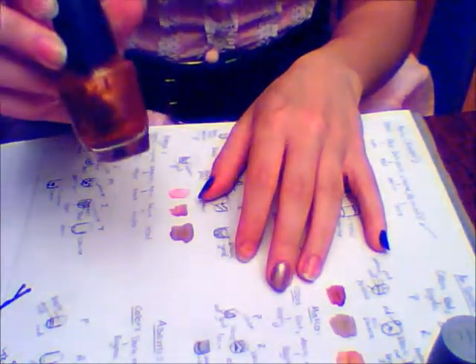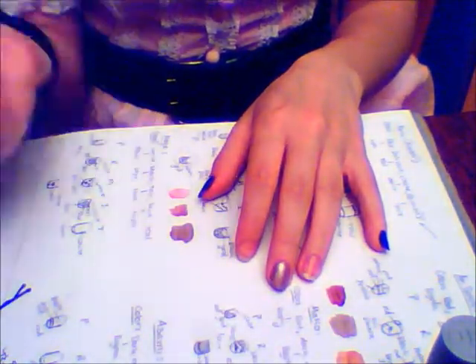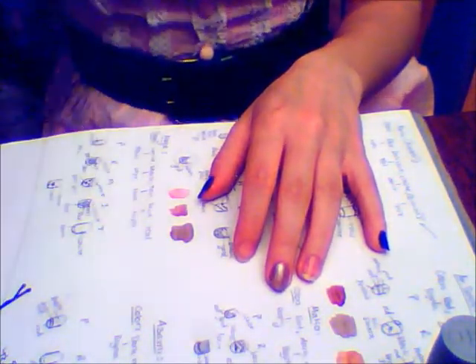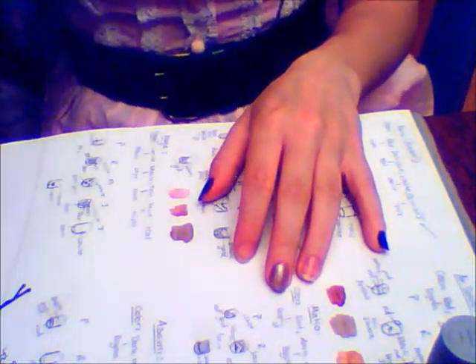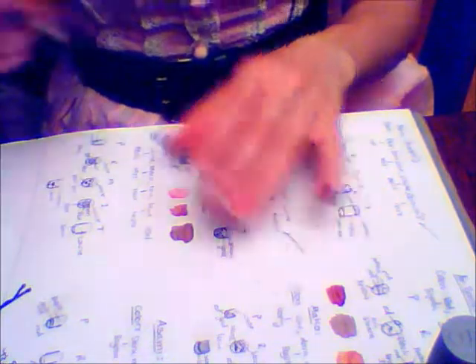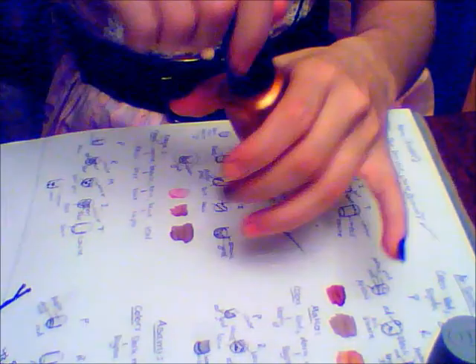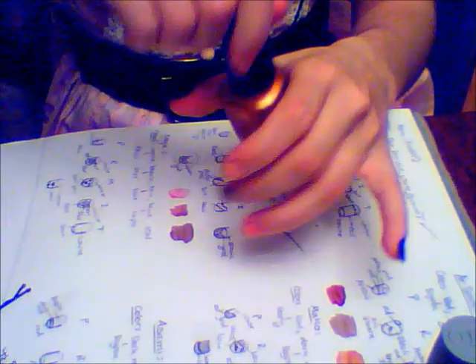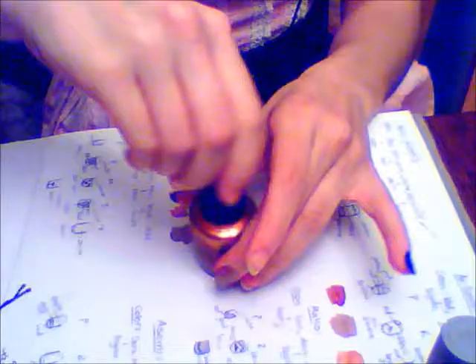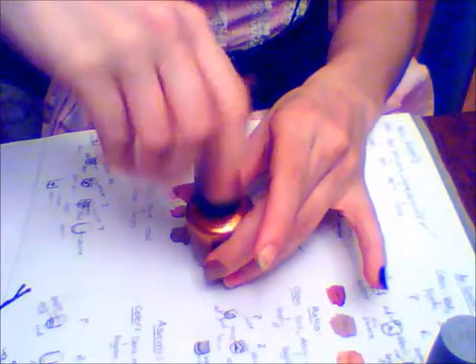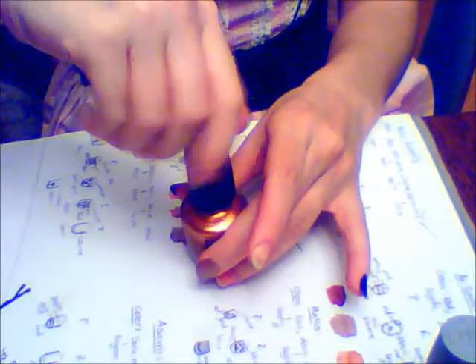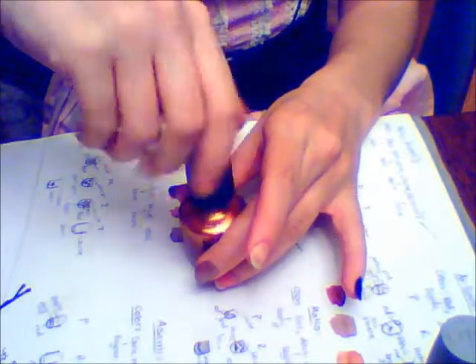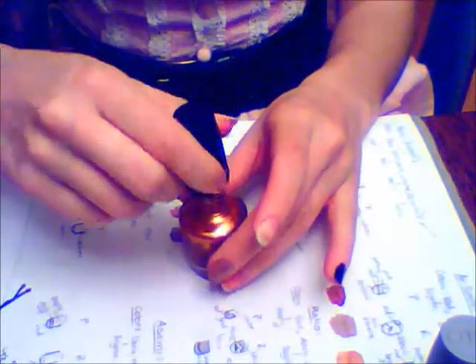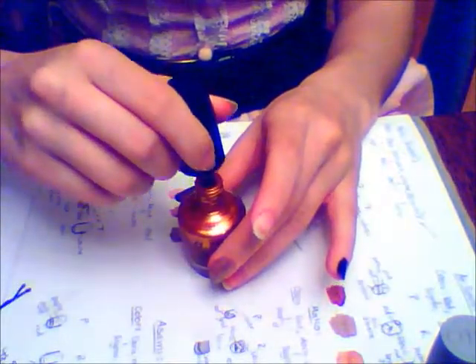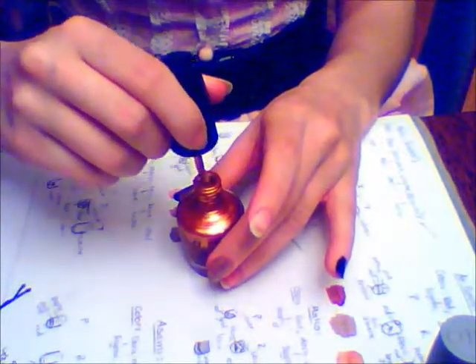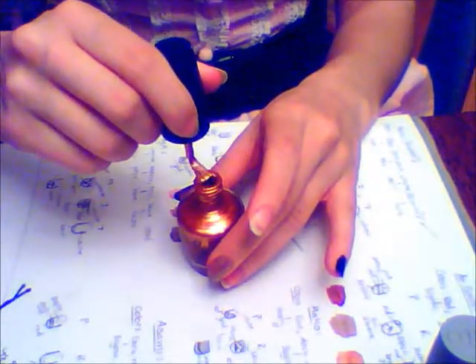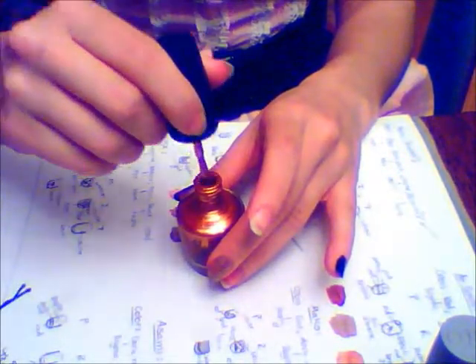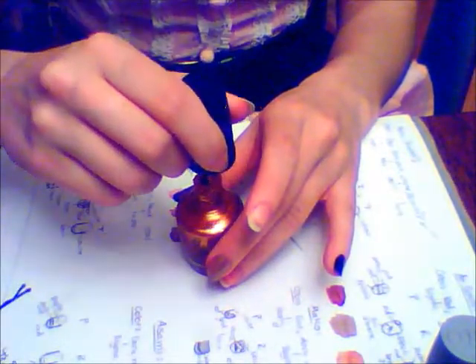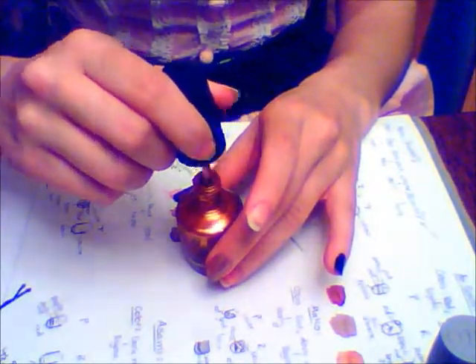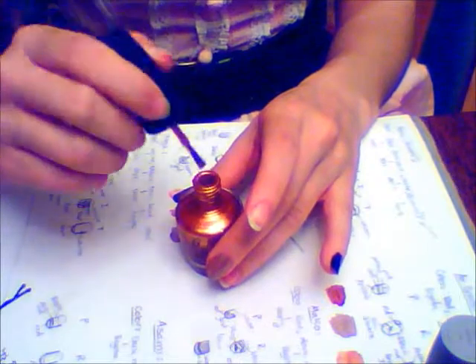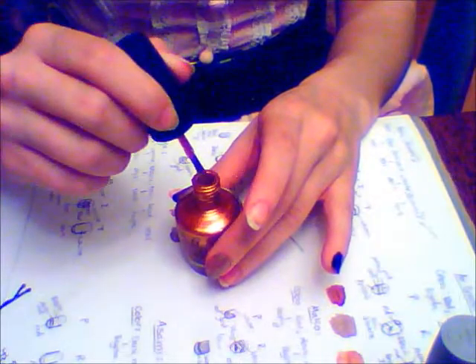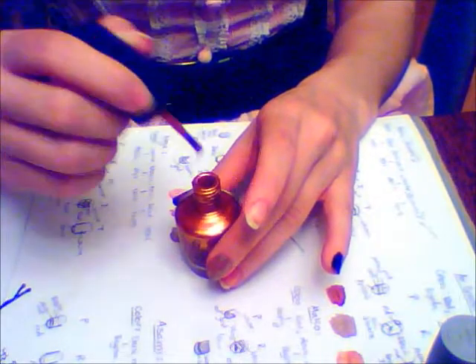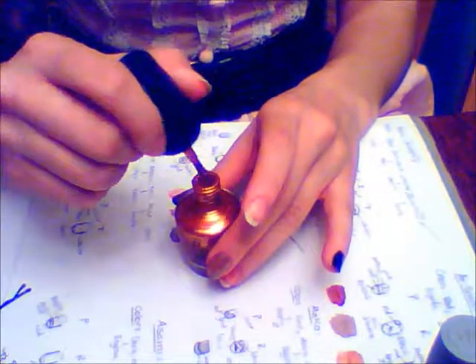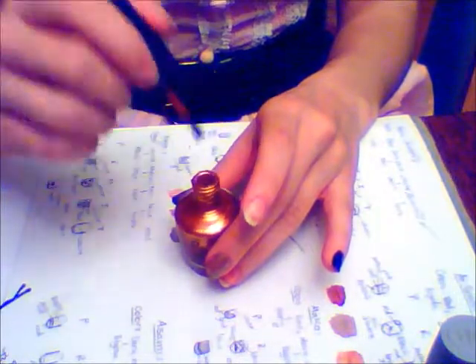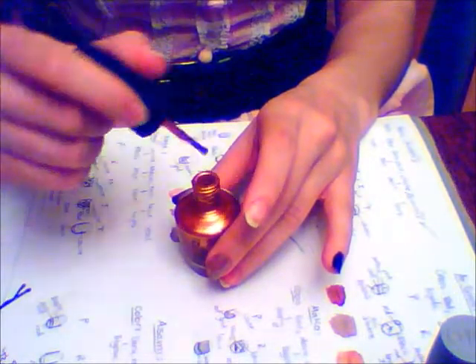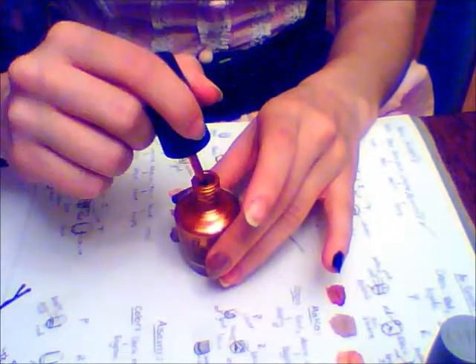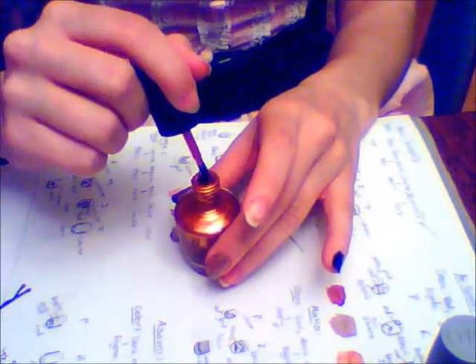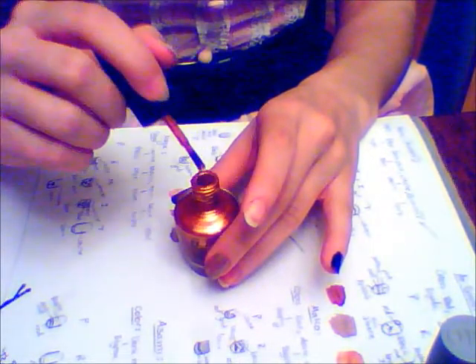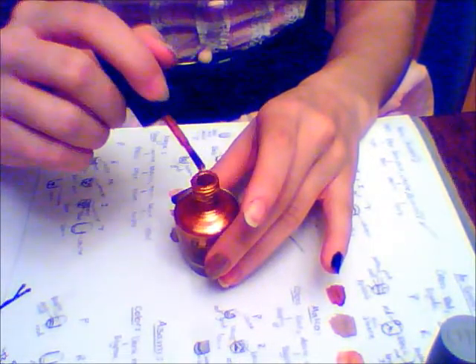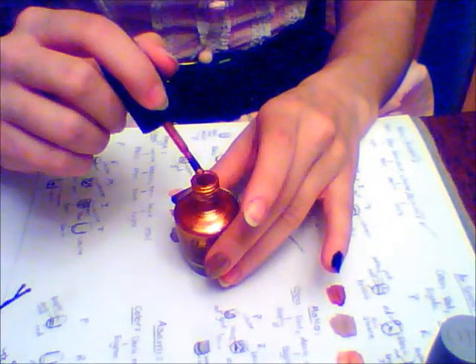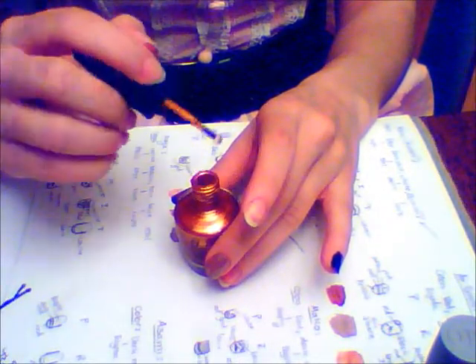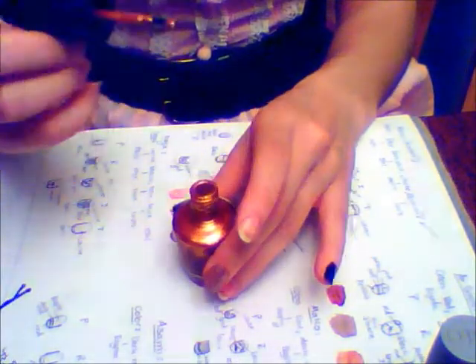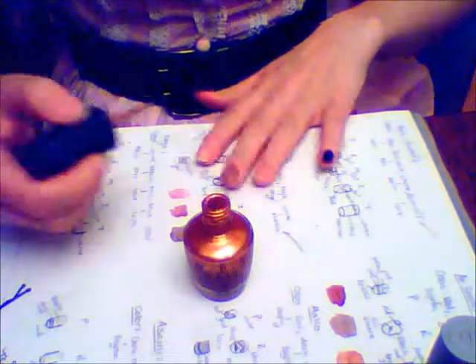Then I use OPI's Rising Star to paint just the tips of my ring and index fingers. You can make this tip as thick or as thin as you want, but I usually choose to just paint the white part of my nail. I know there's probably a real name for that, but I just don't know what it is.